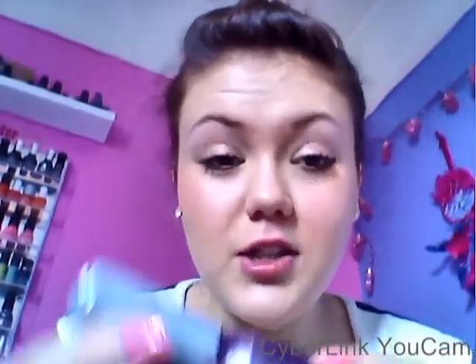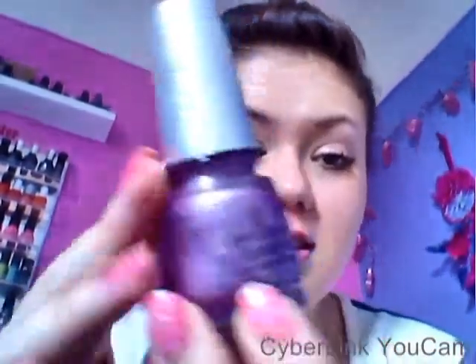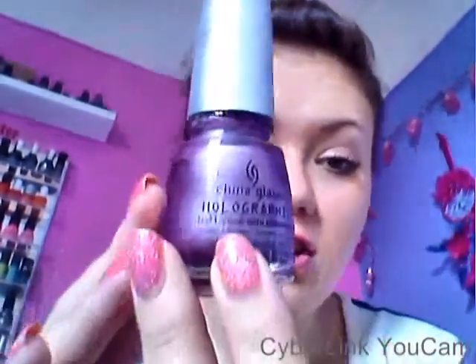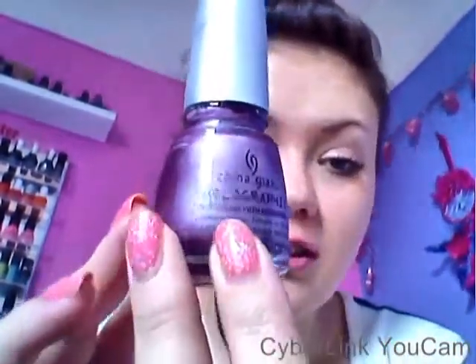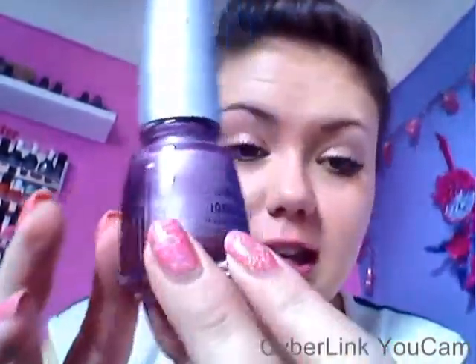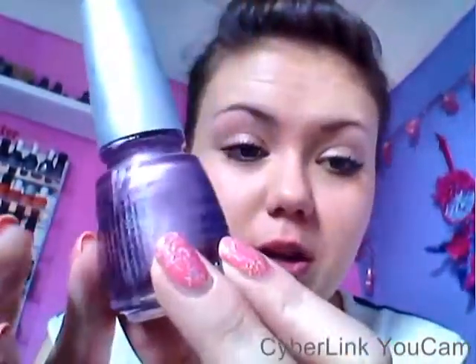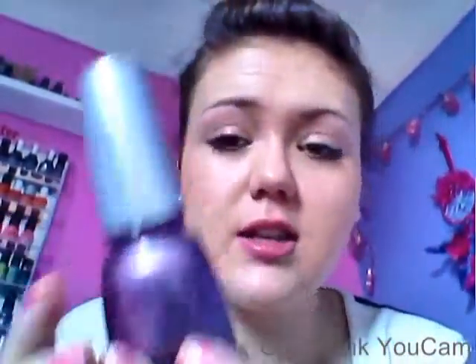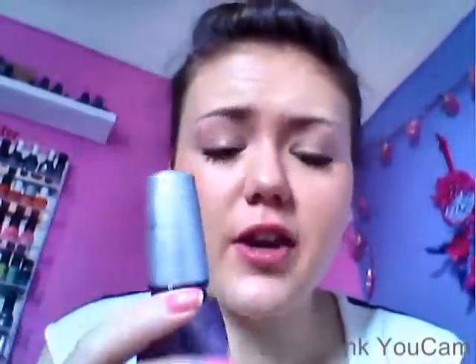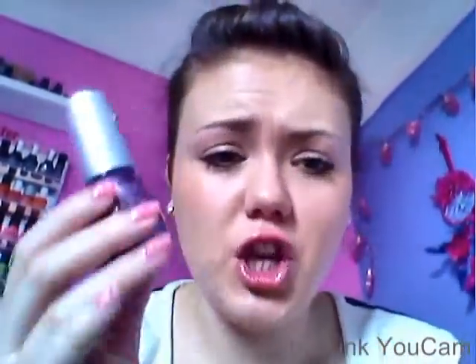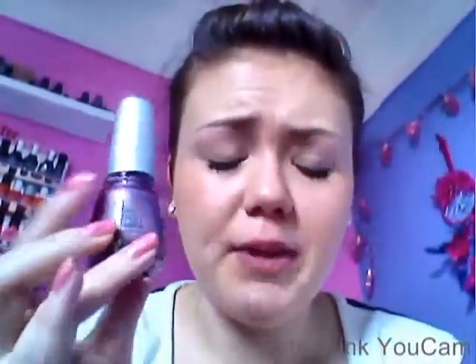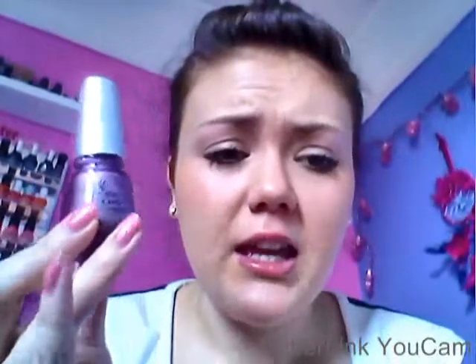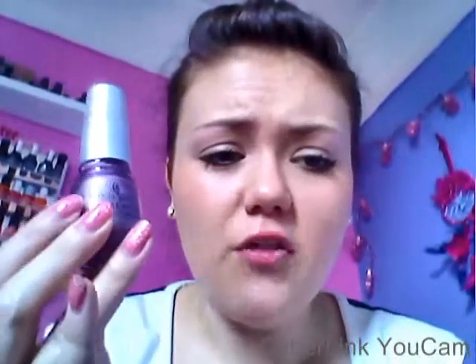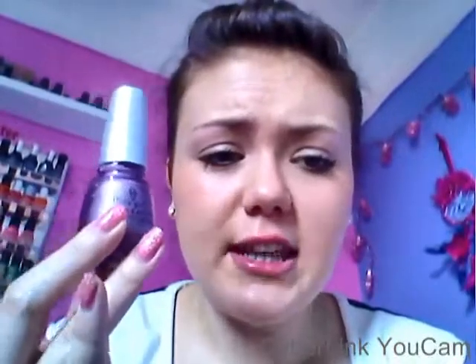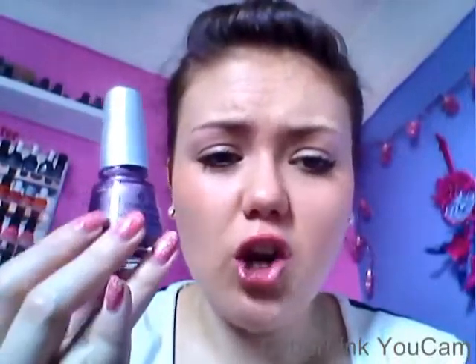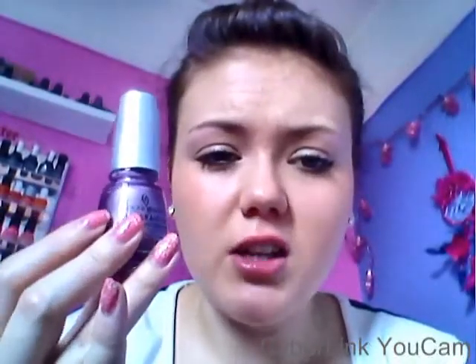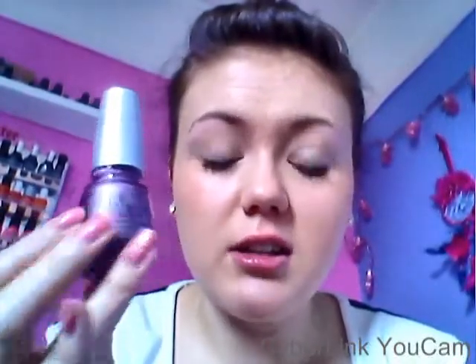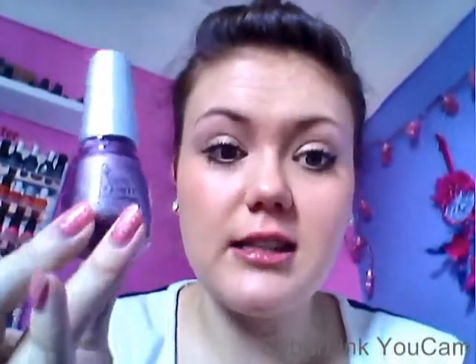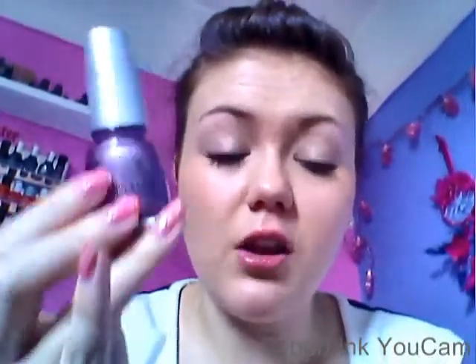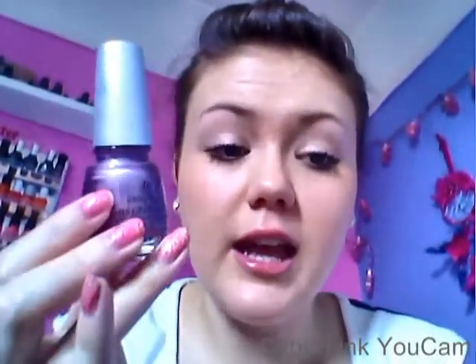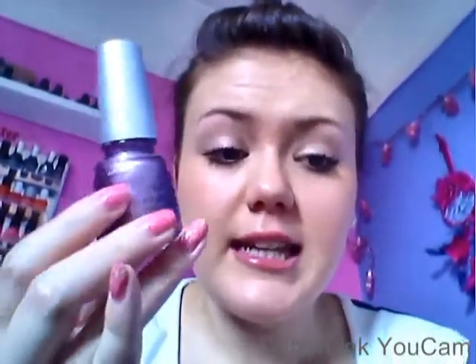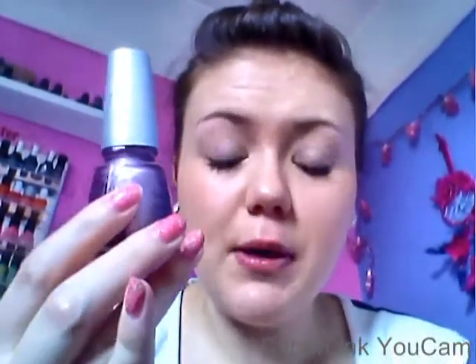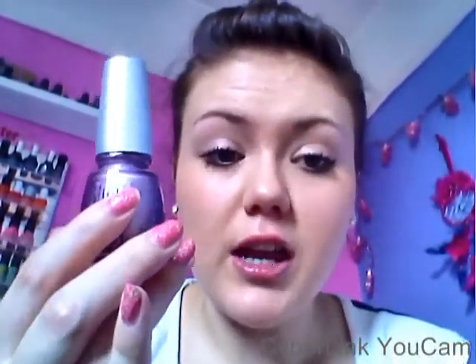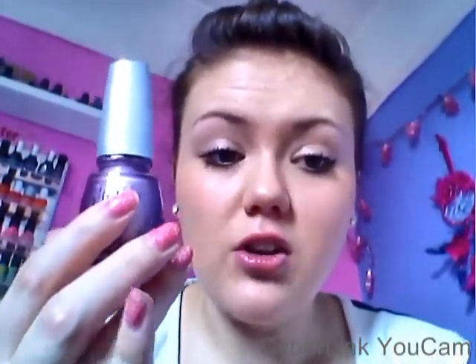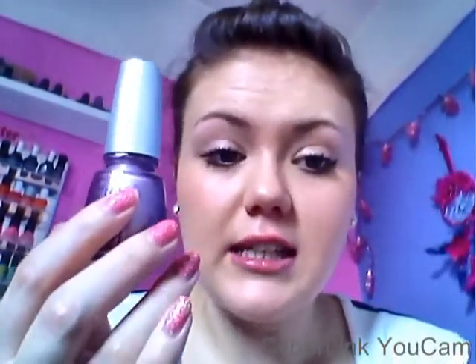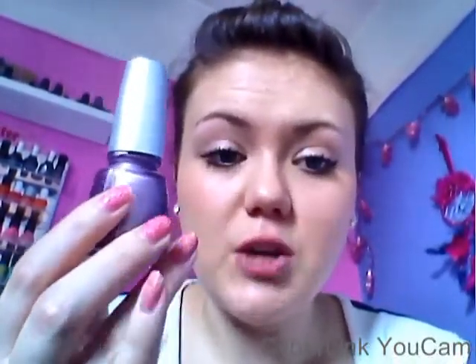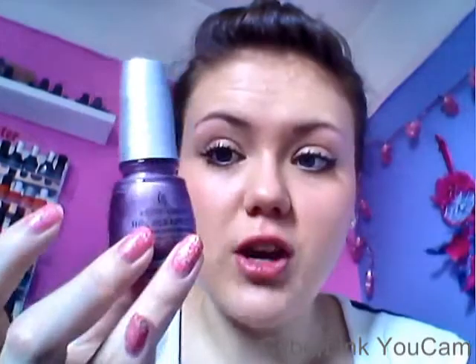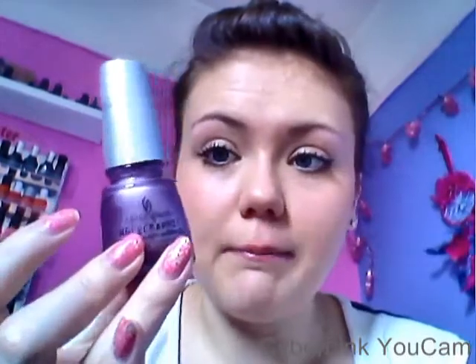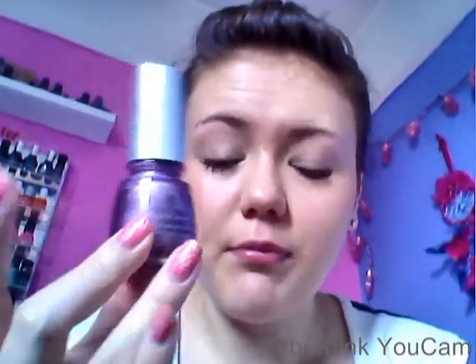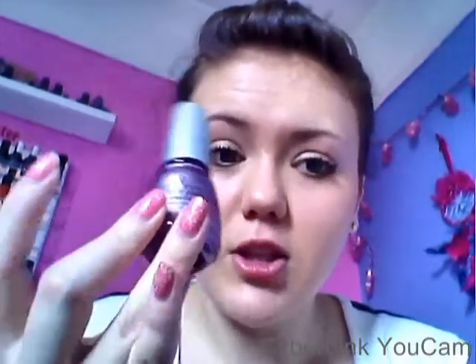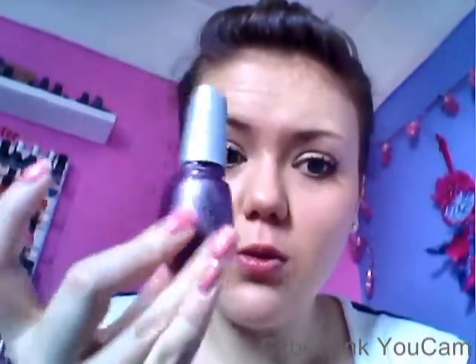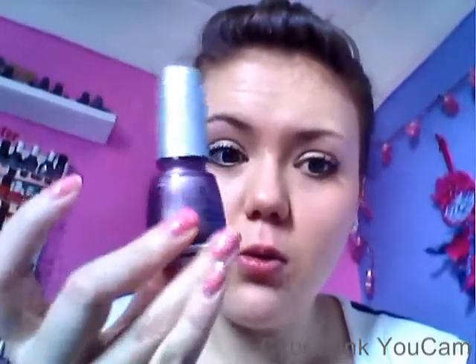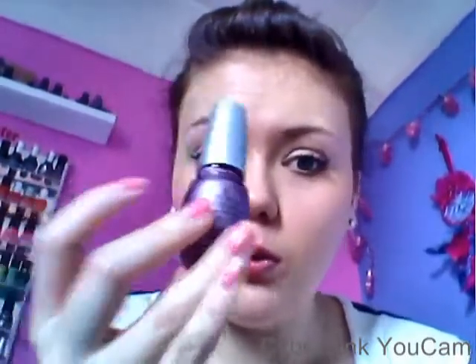The reason I don't like this is because it's very, very sheer. You can't really see the holographic-ness unless it's in the light. It takes about three coats and it chips straight away. So no, no, no.